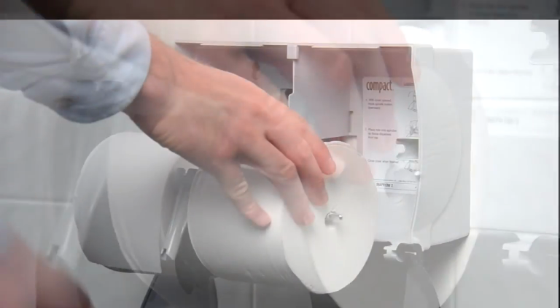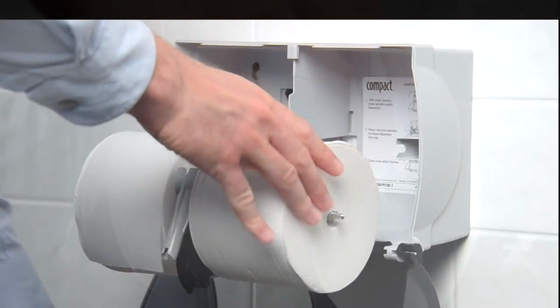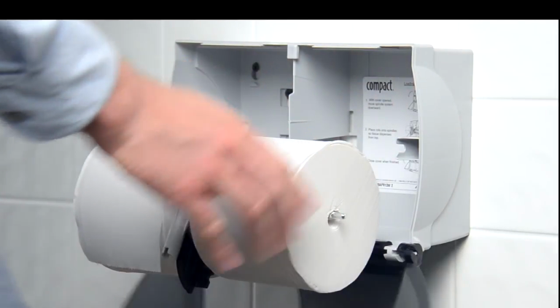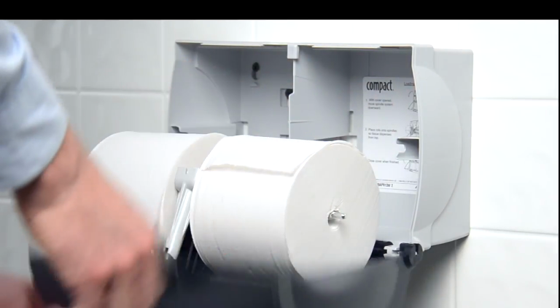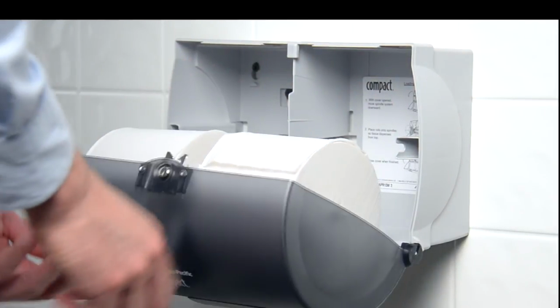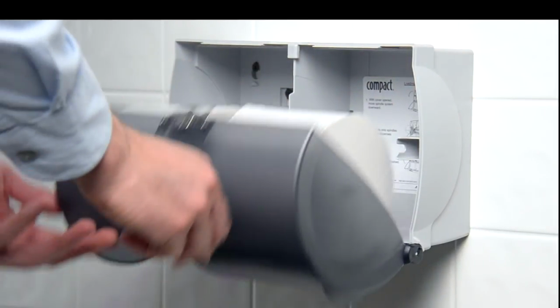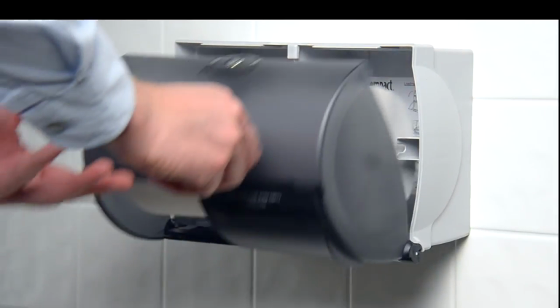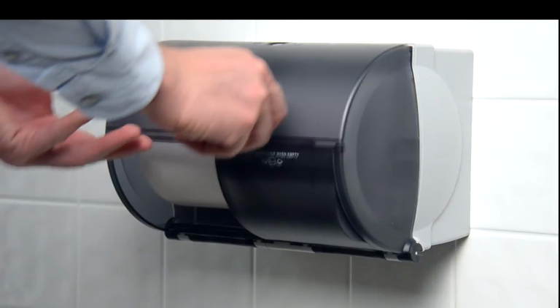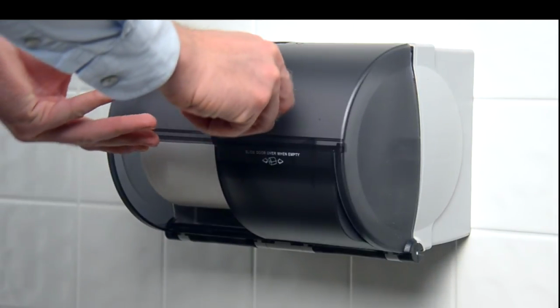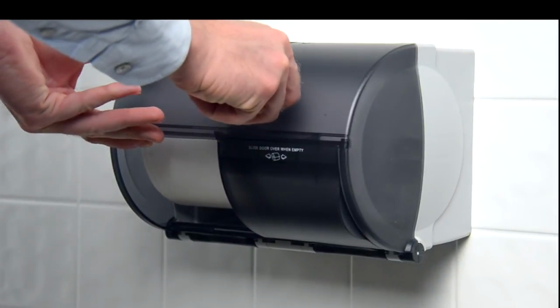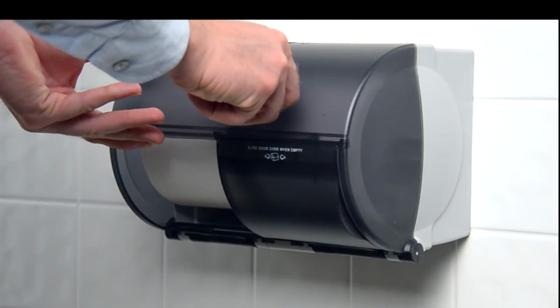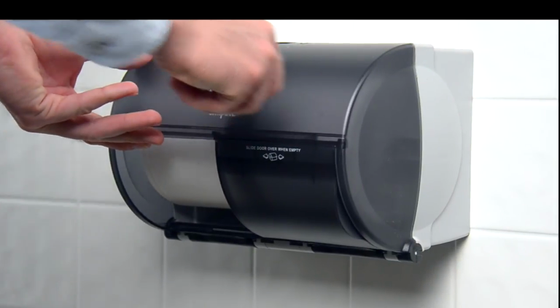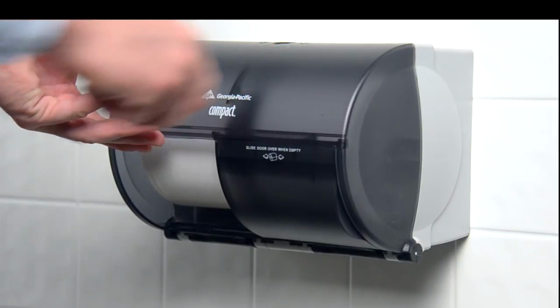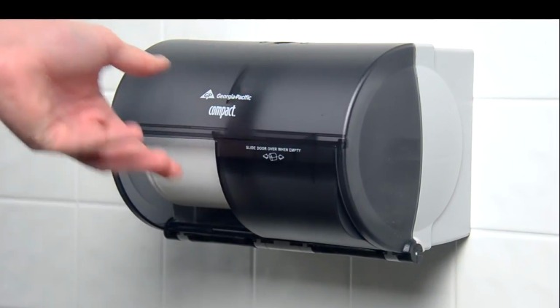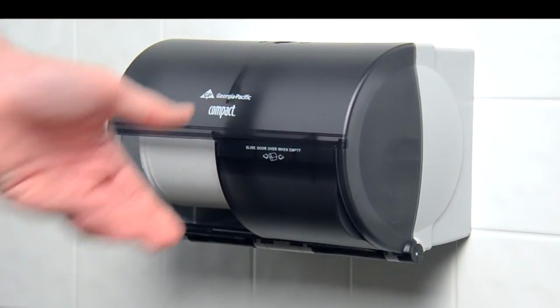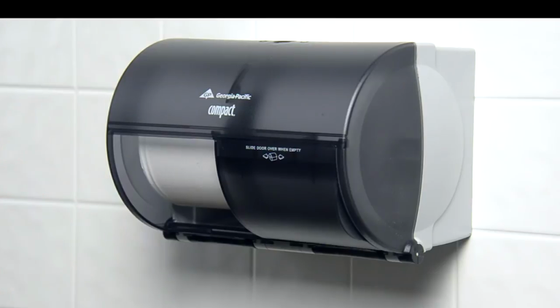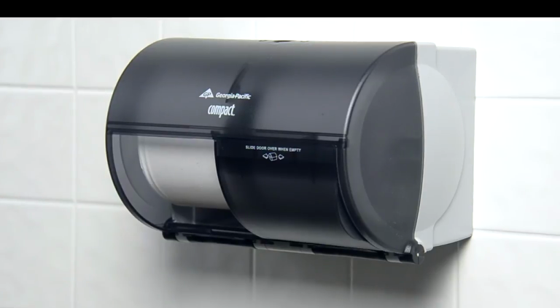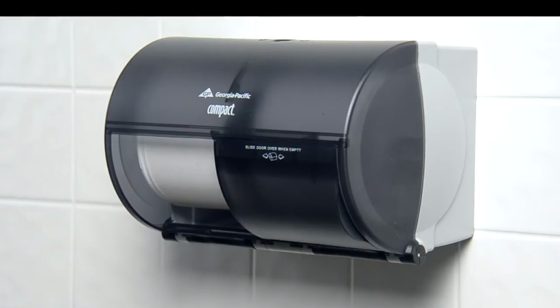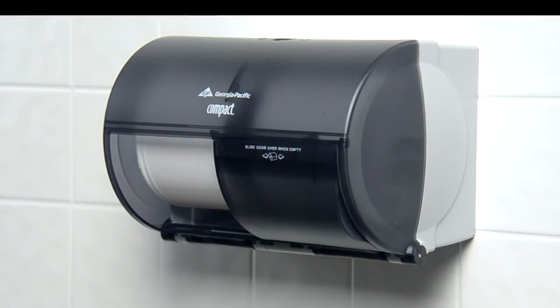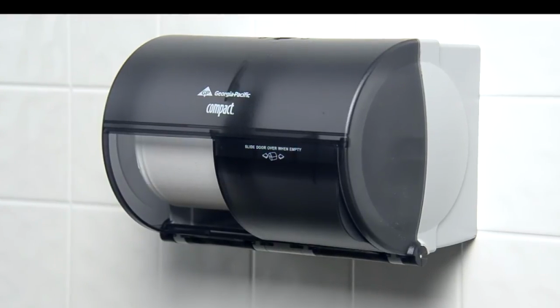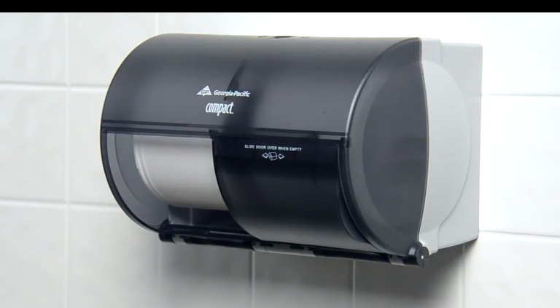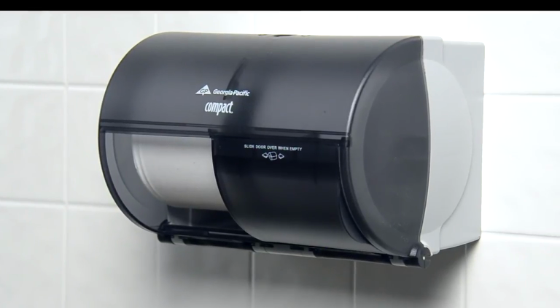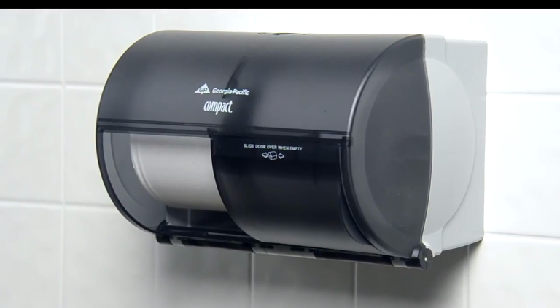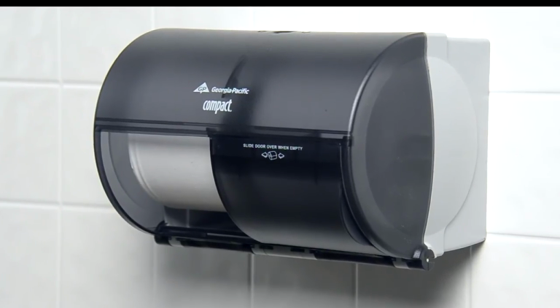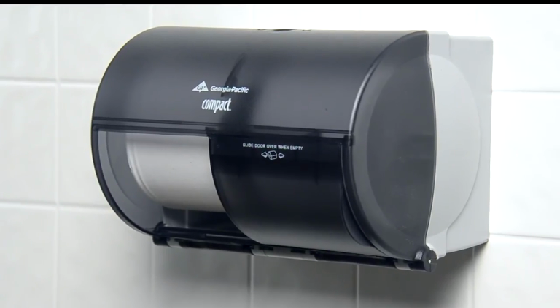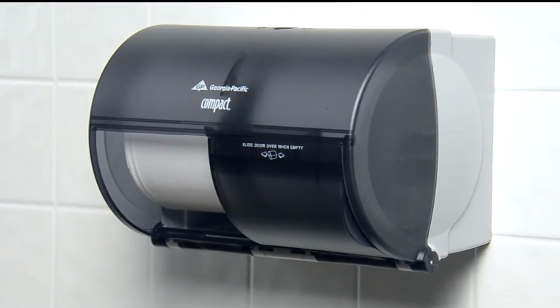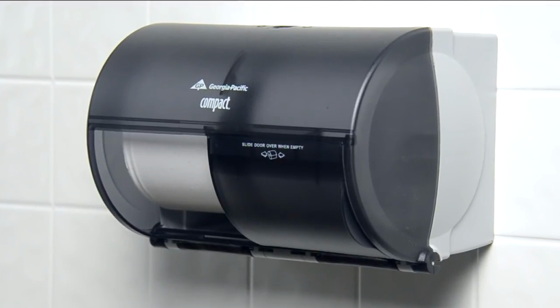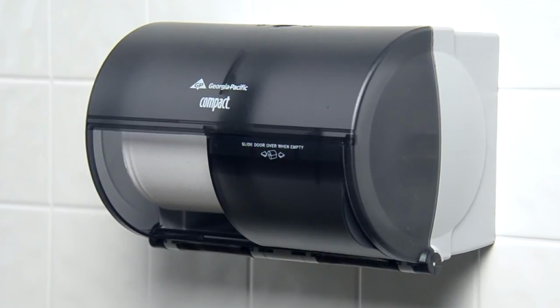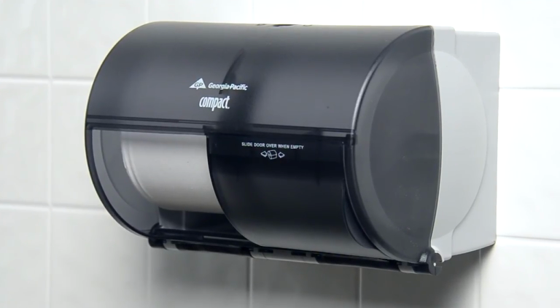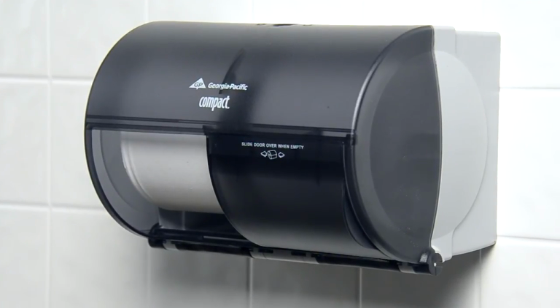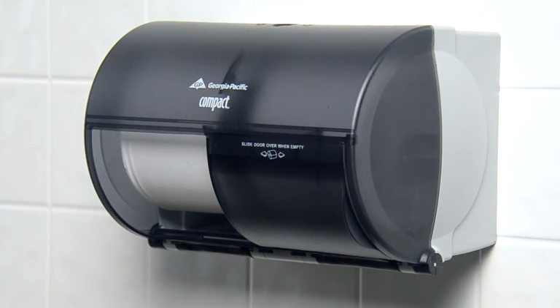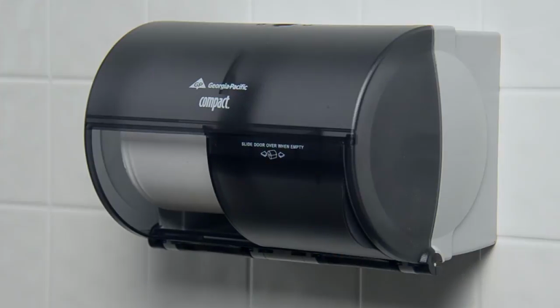The sliding door can be opened to either side when replacing rolls. The compact side-by-side dispenser is now ready for use.